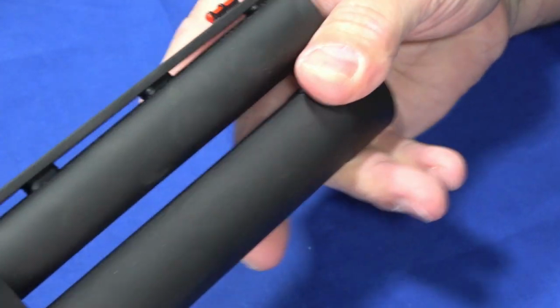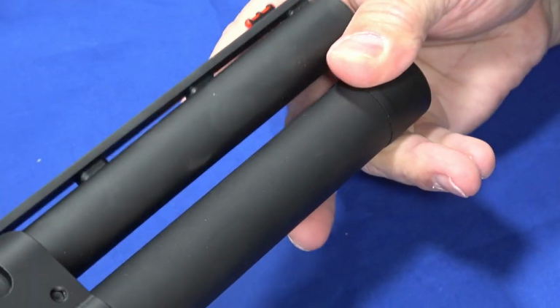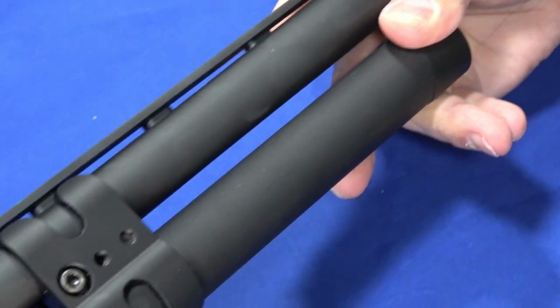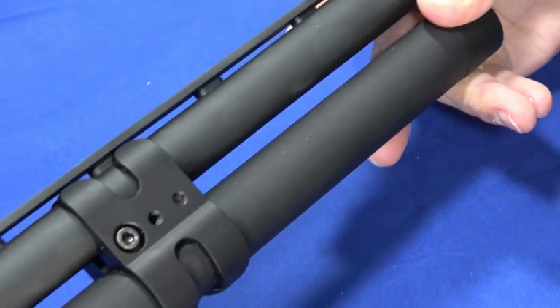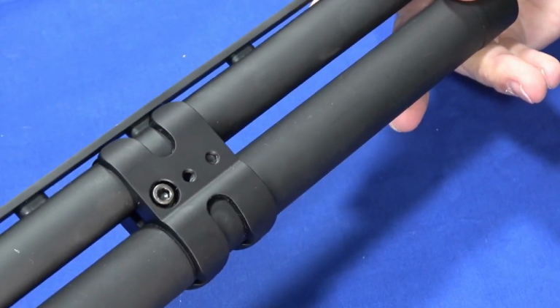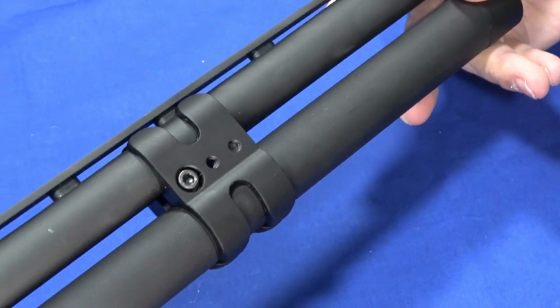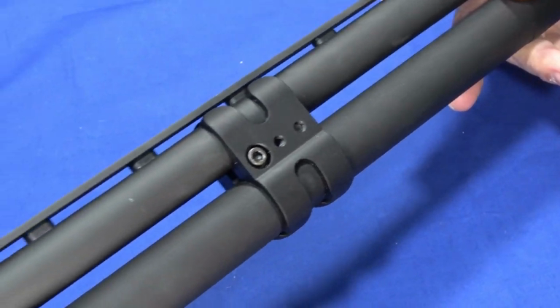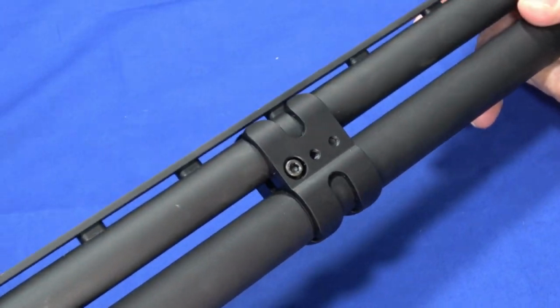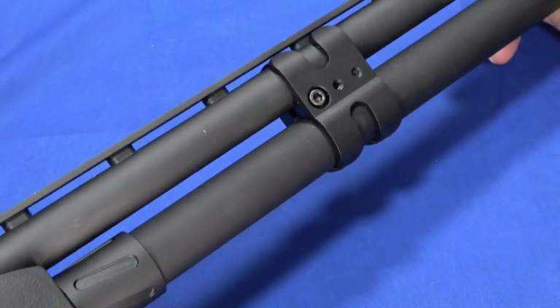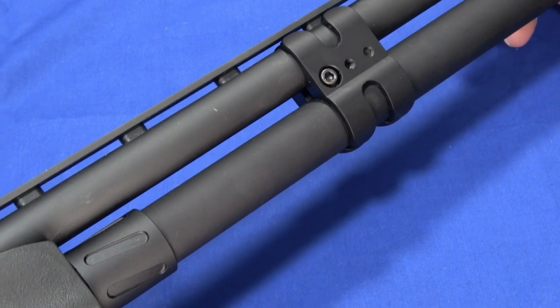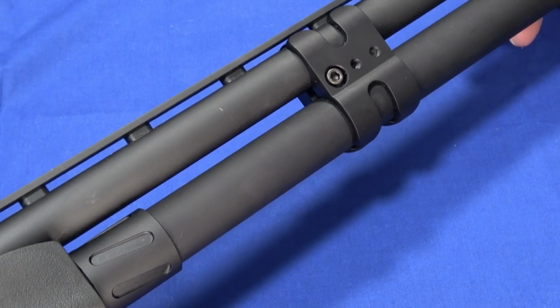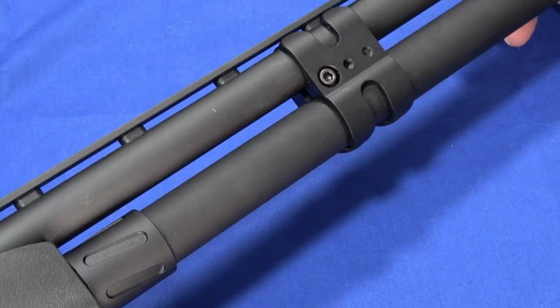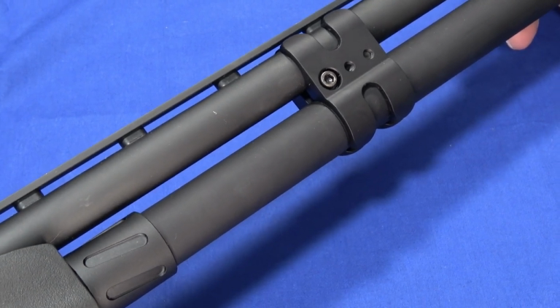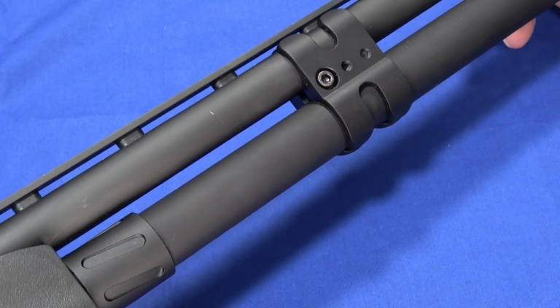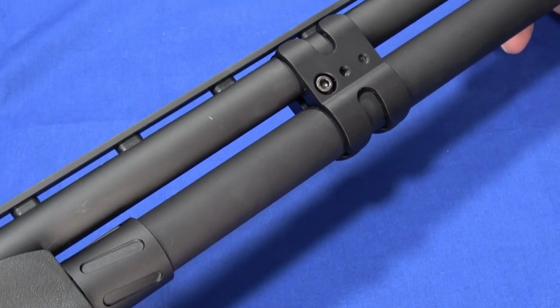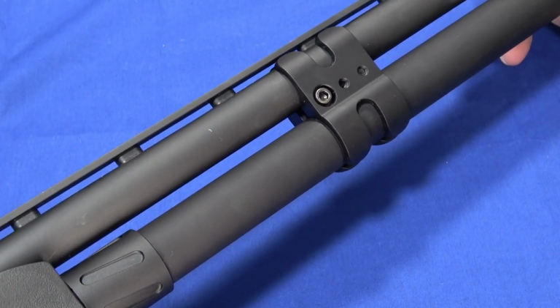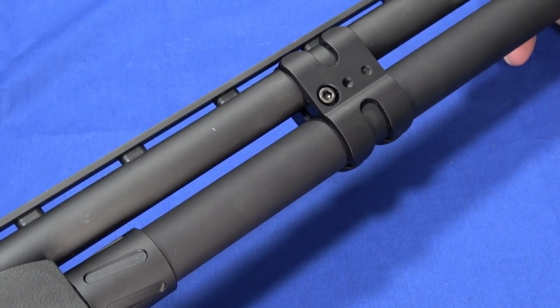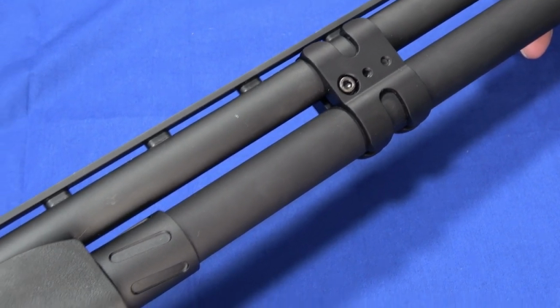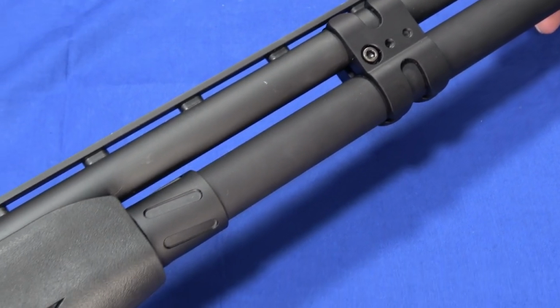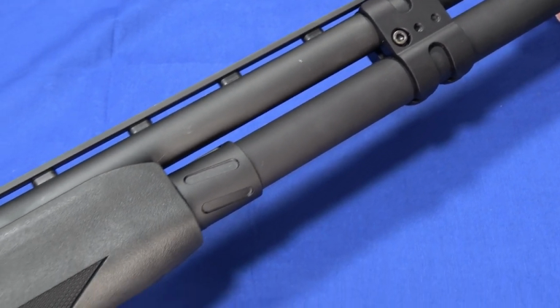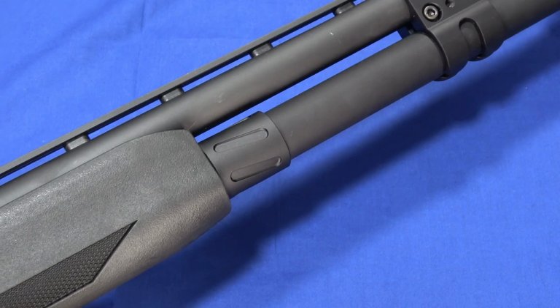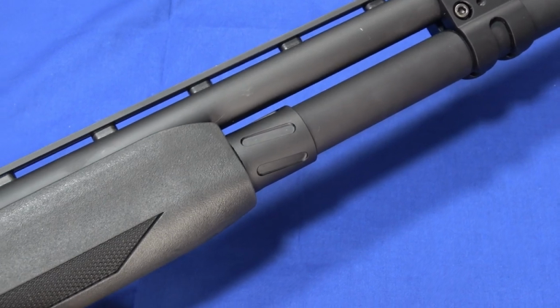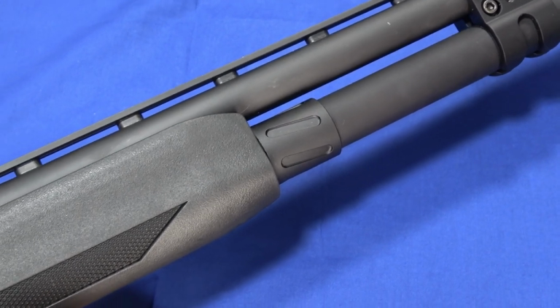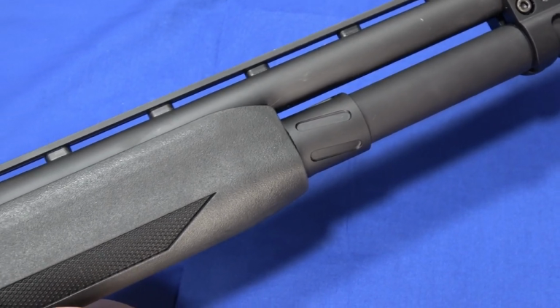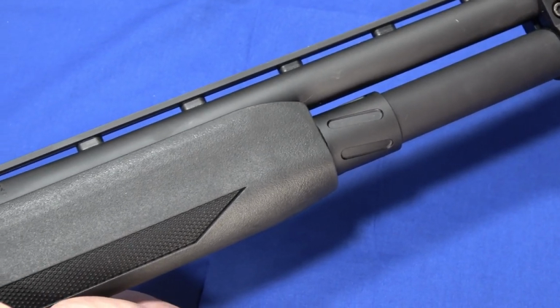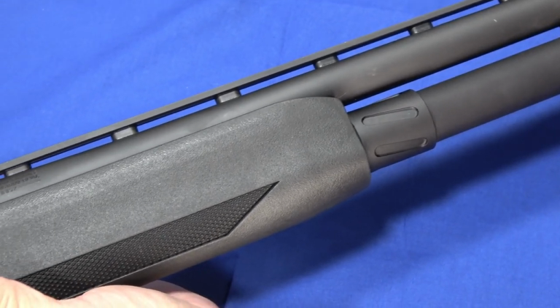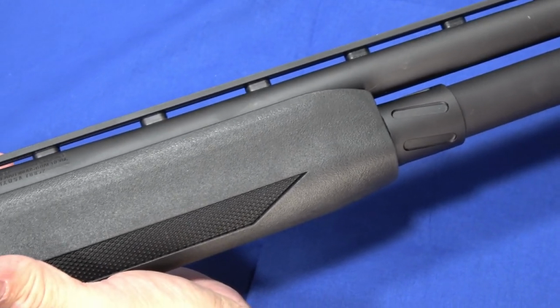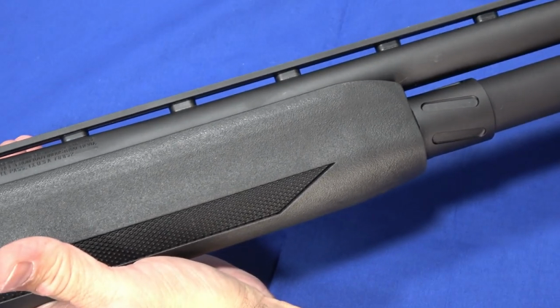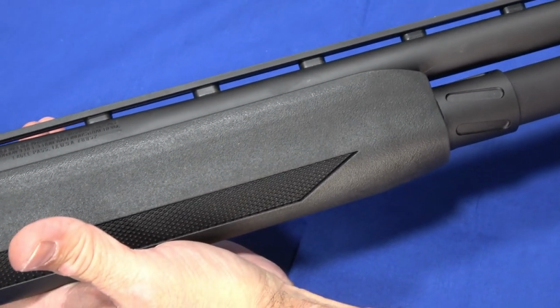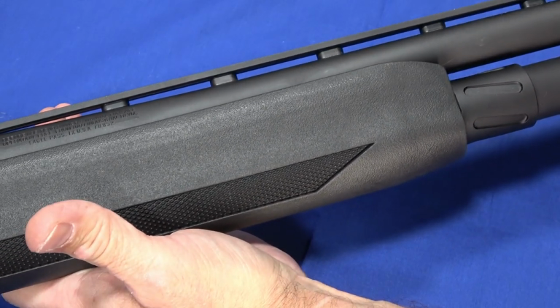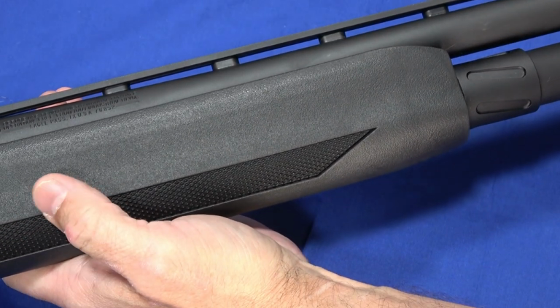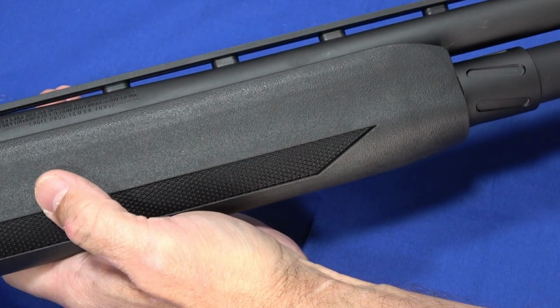You'll see that this does have the vent rib barrel. It comes in two barrel lengths: 22 and 24 inches. This is the 24, and in the 24-inch configuration it's 44 and a half inches end-to-end, and it has a 14-inch length of pull.